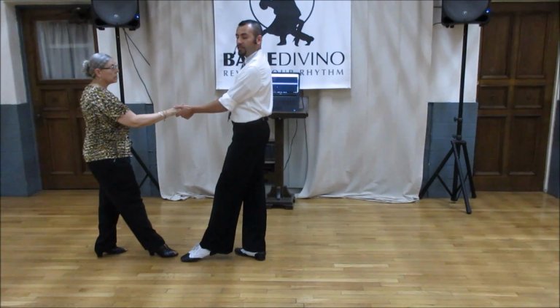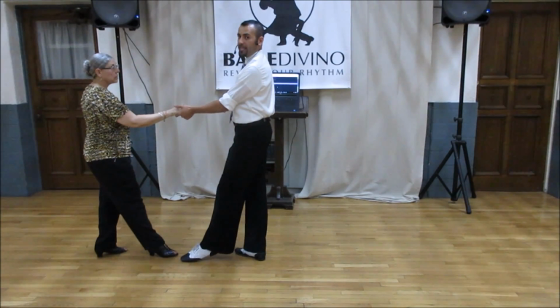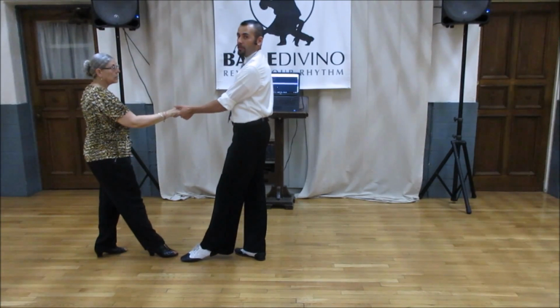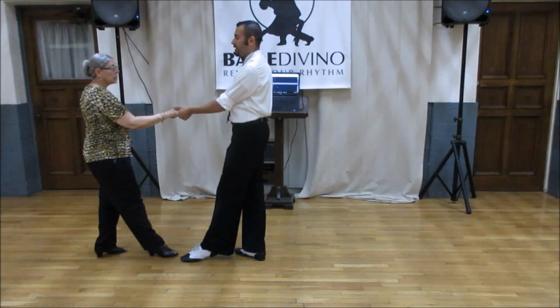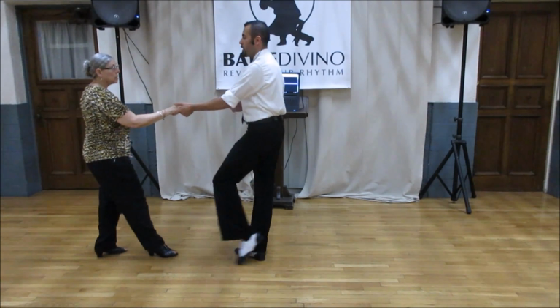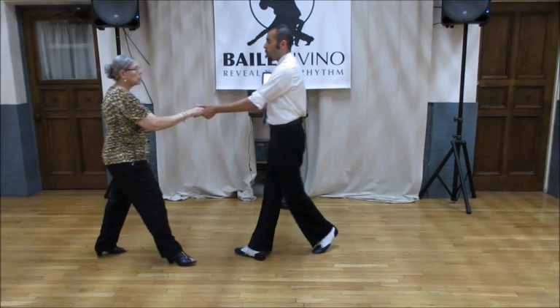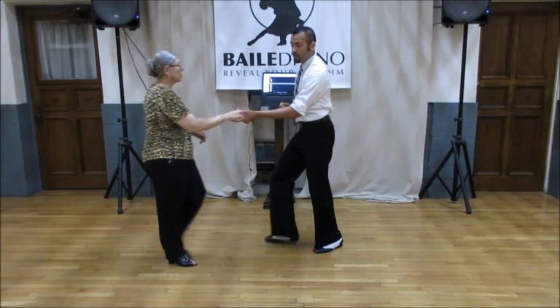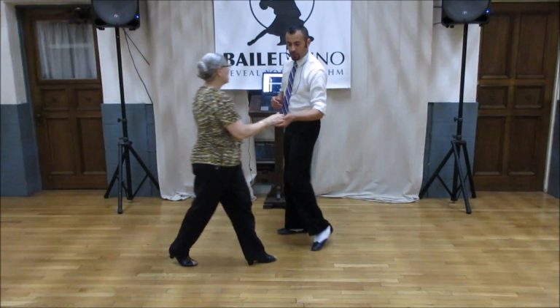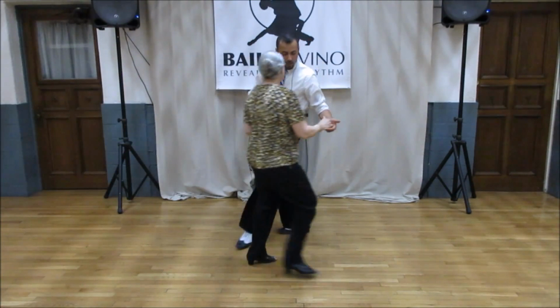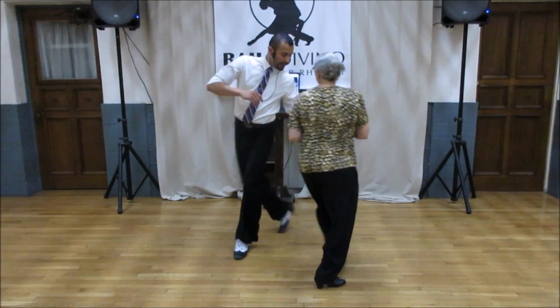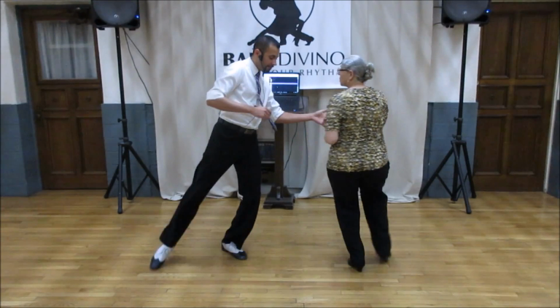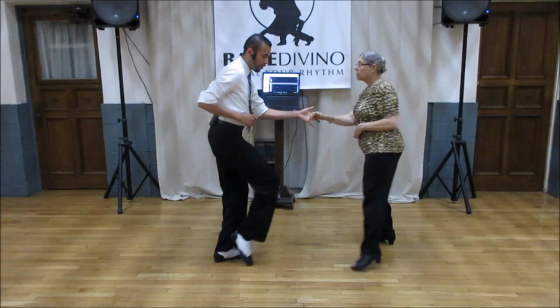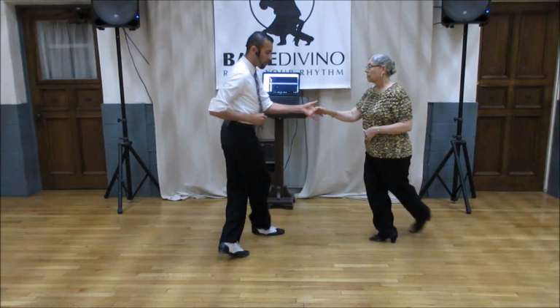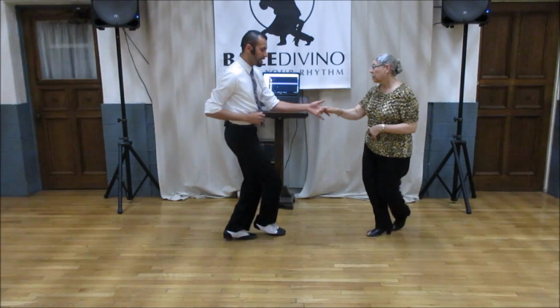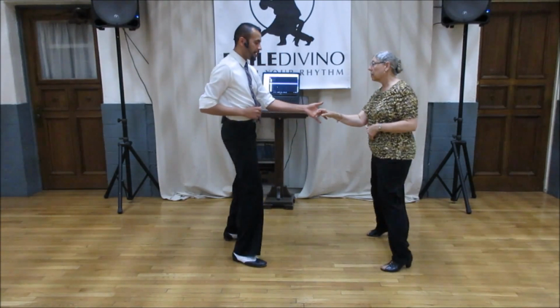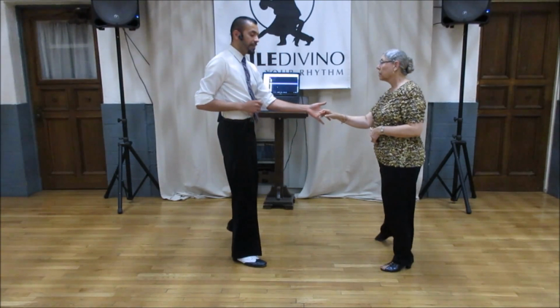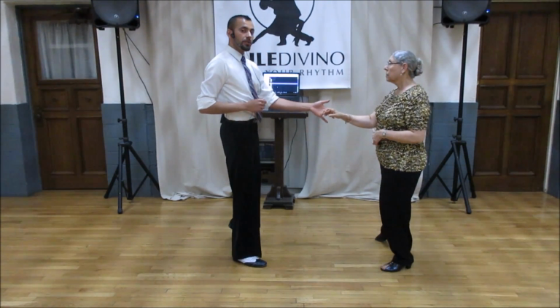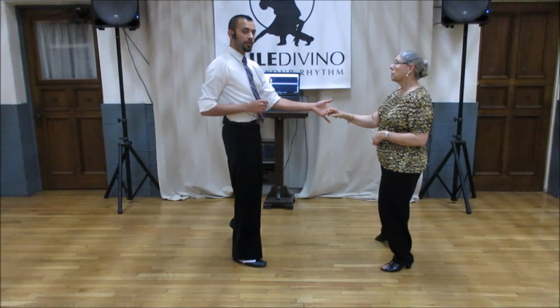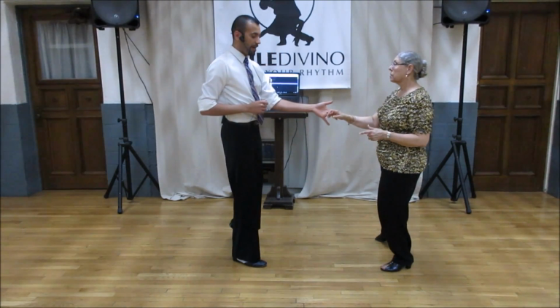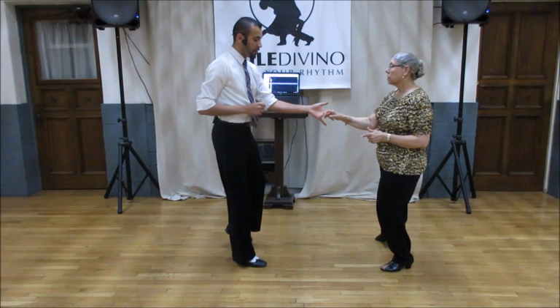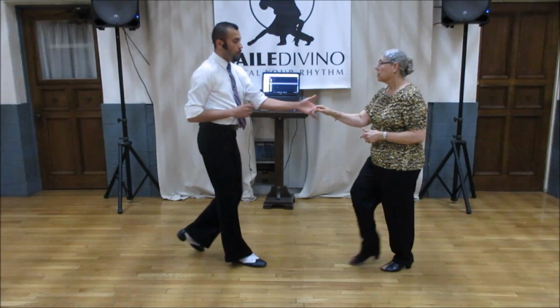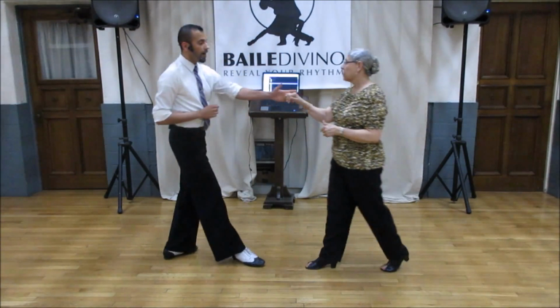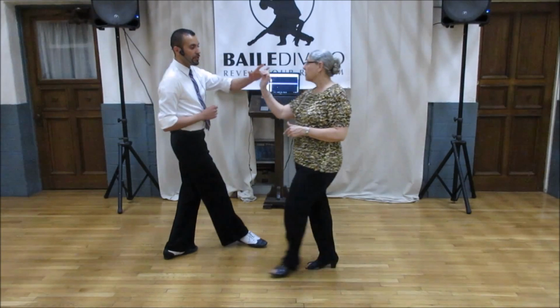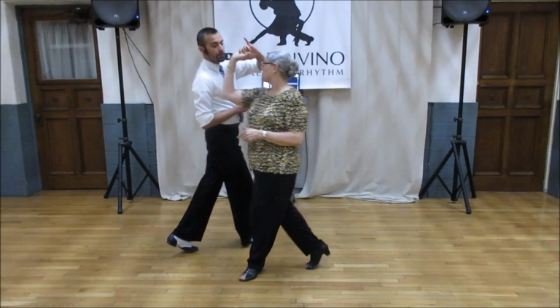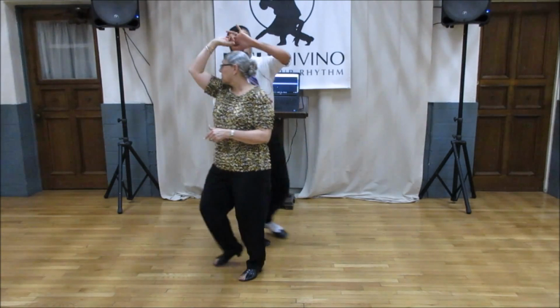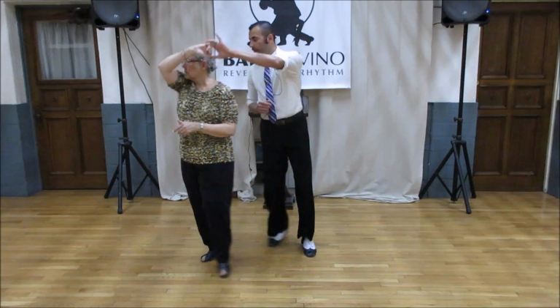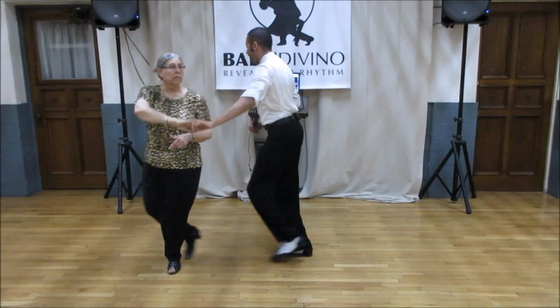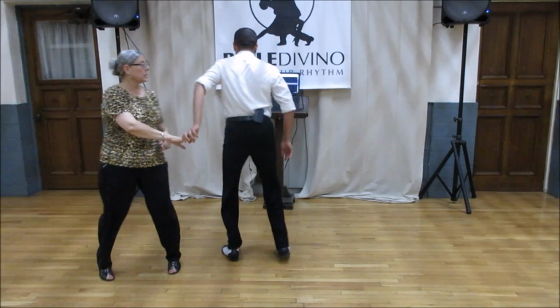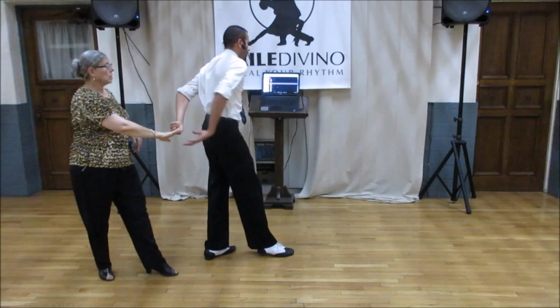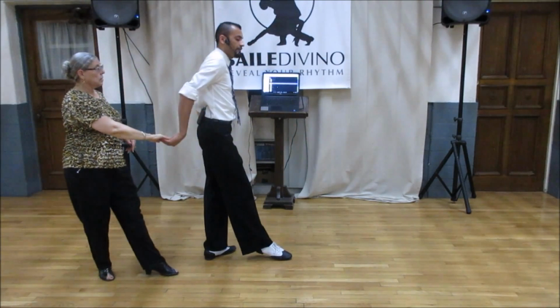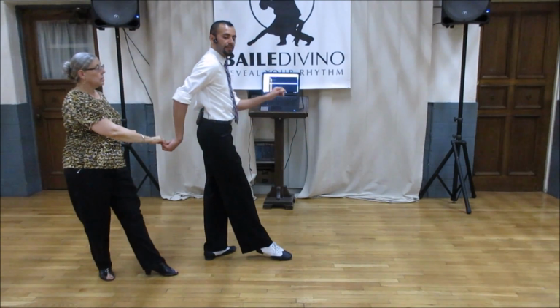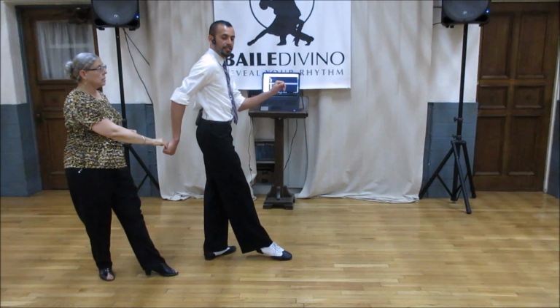Left side pass with an alternate ending: 1, 2, 3, 4, rock step side into the underarm pass, 1, 2, 3, and hold 4, 5, 6.